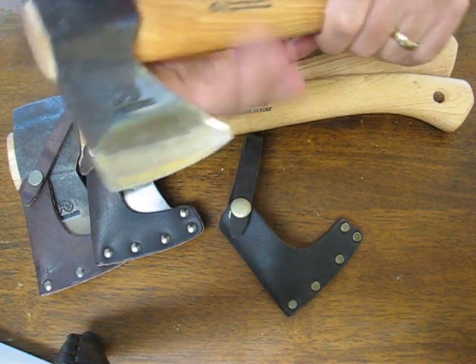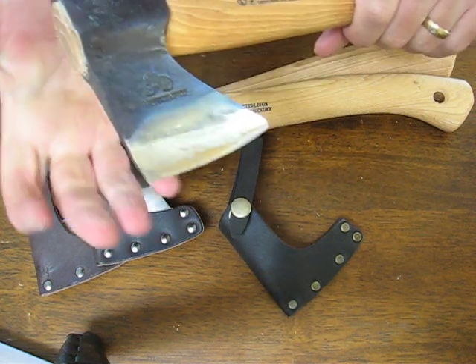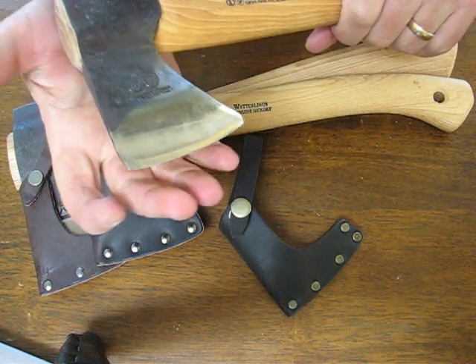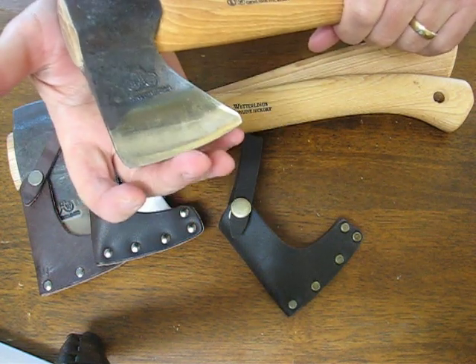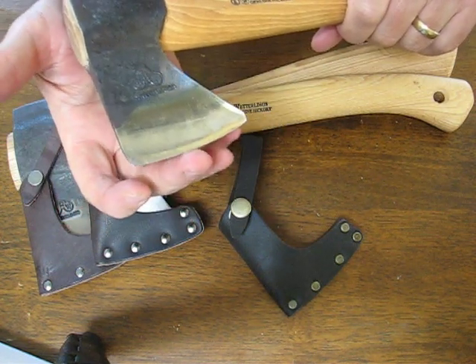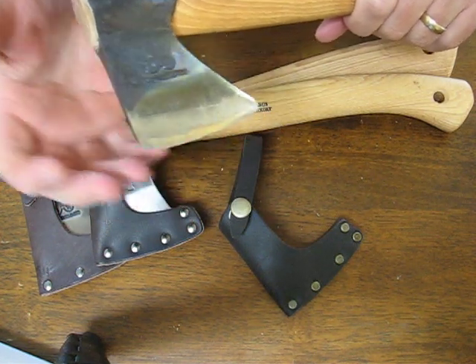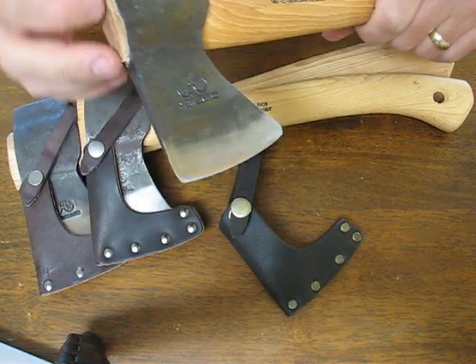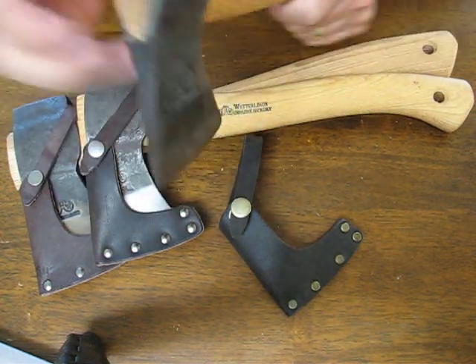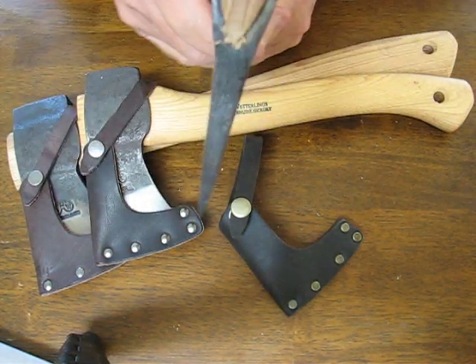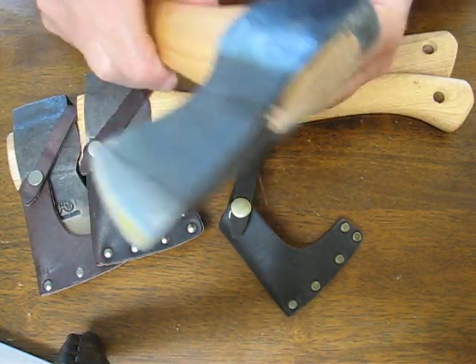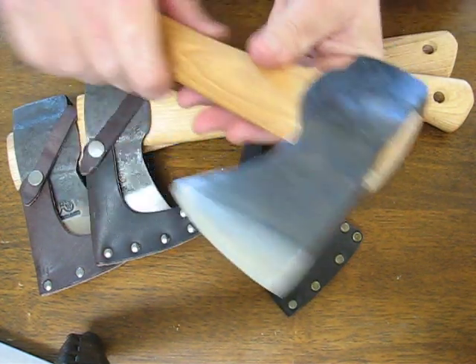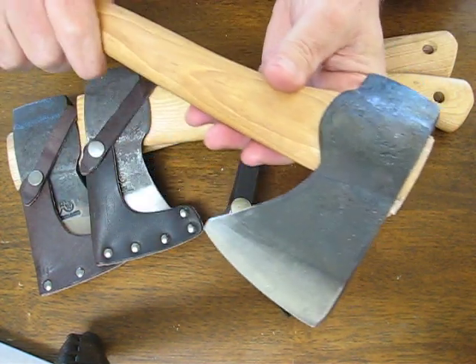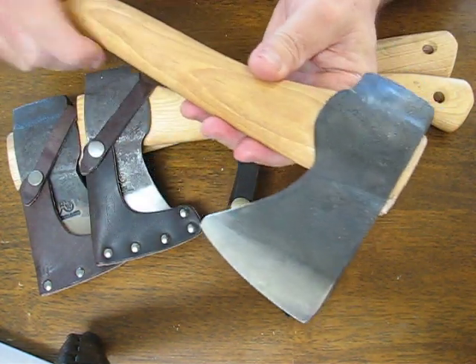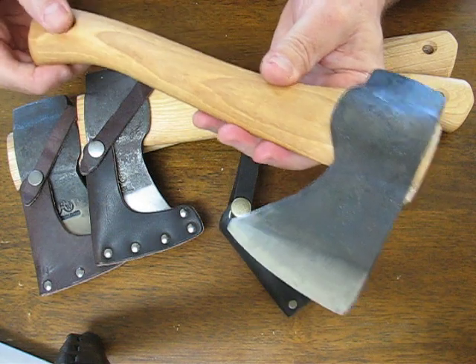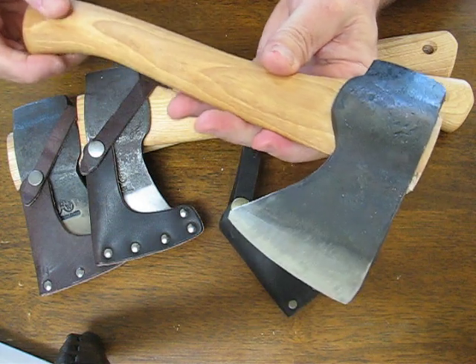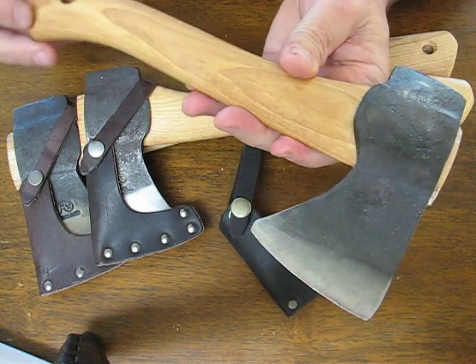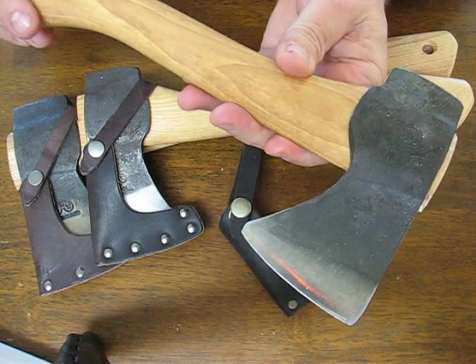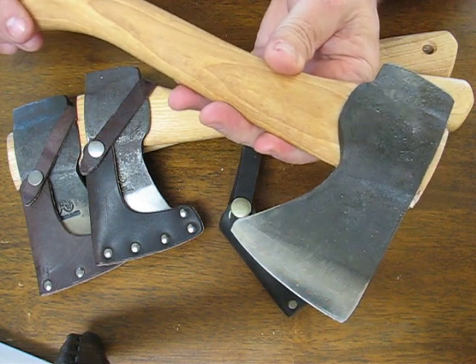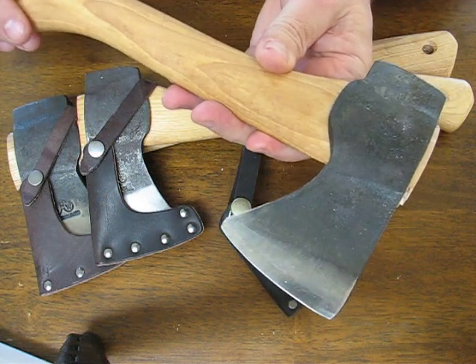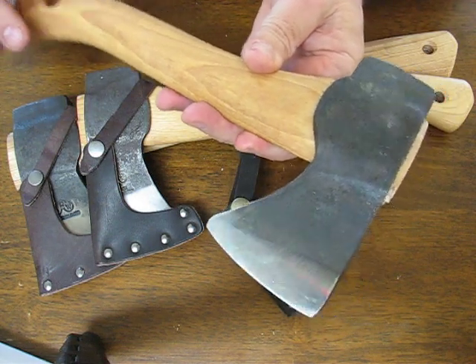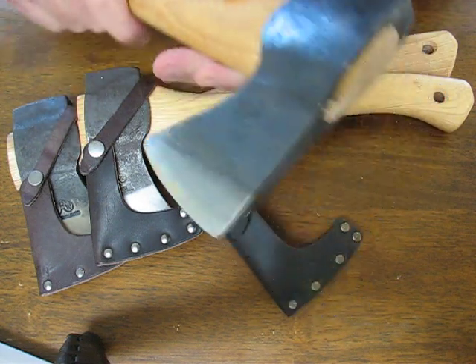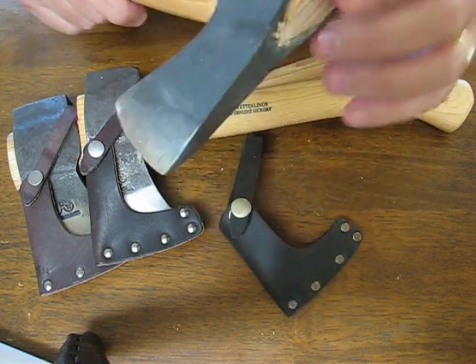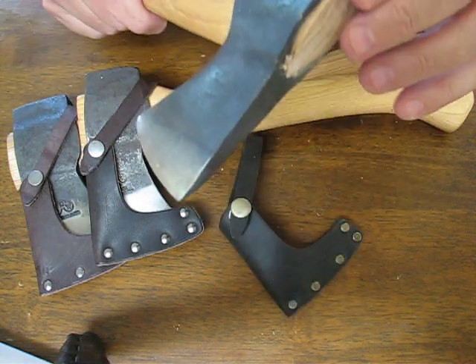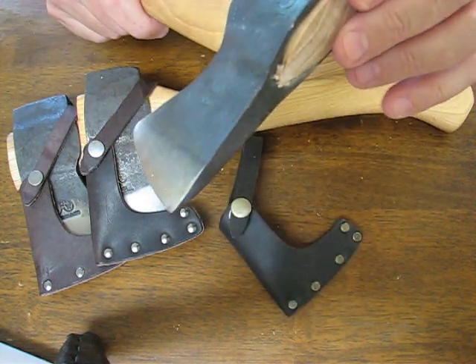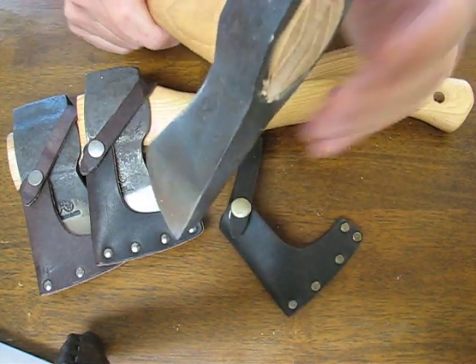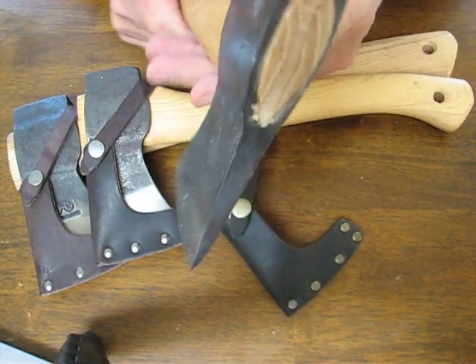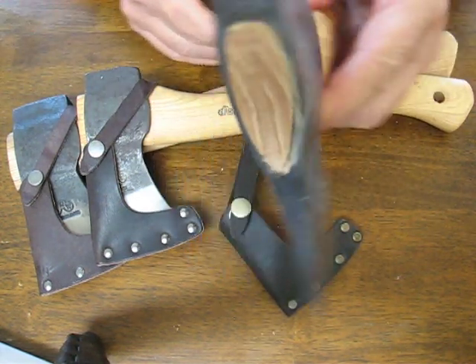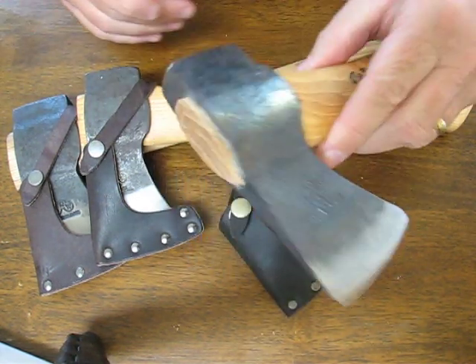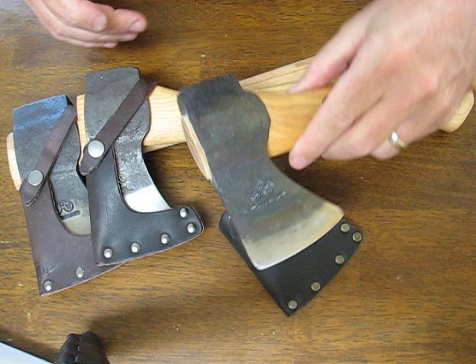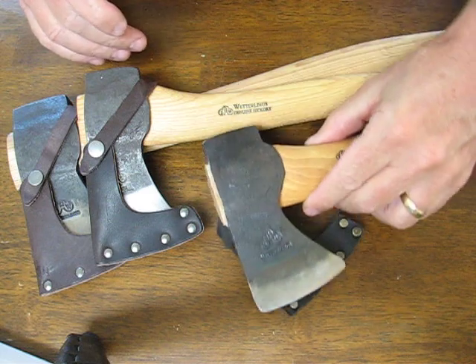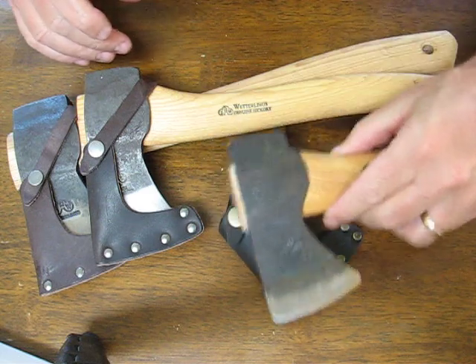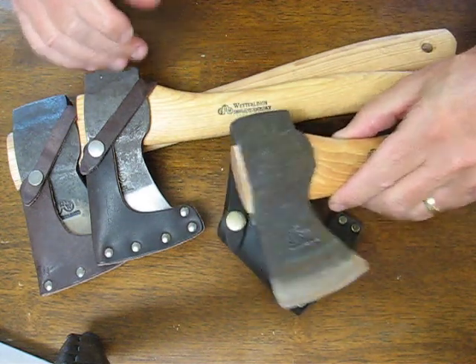After they grind, harden, and temper these axes, they retain a Rockwell hardness of around fifty-seven to fifty-nine.